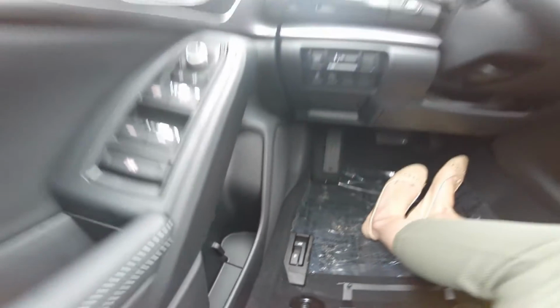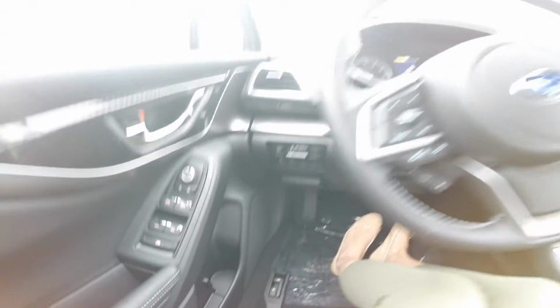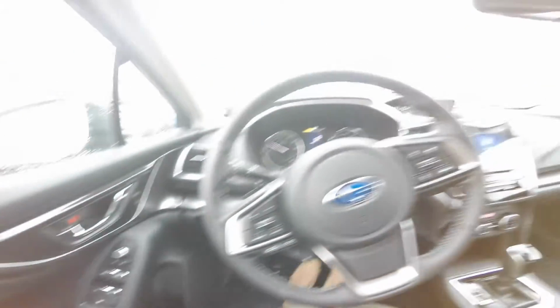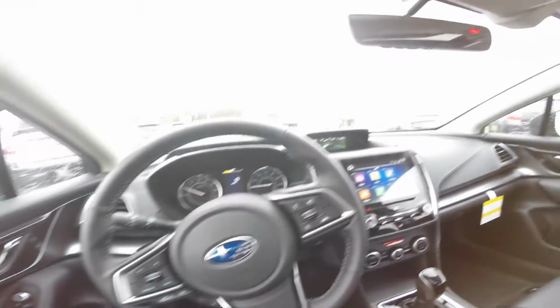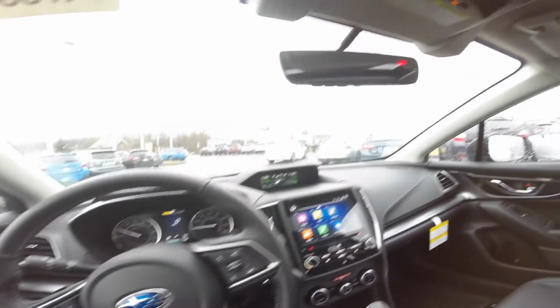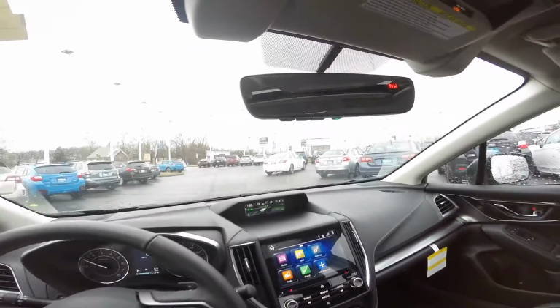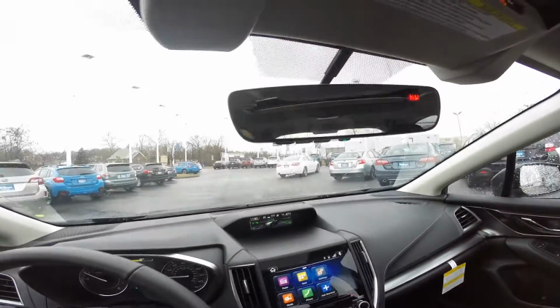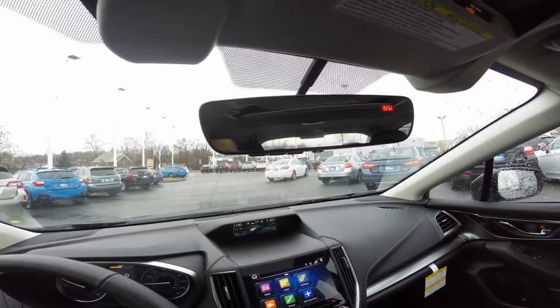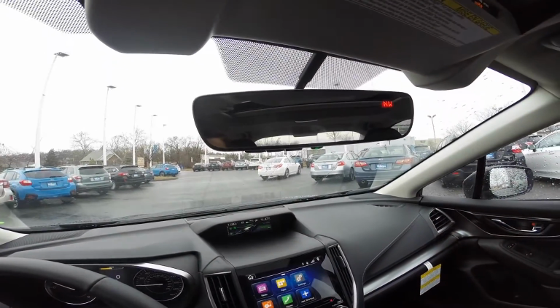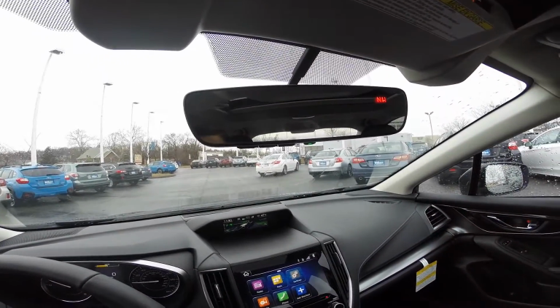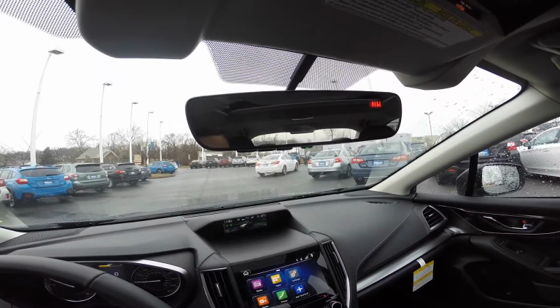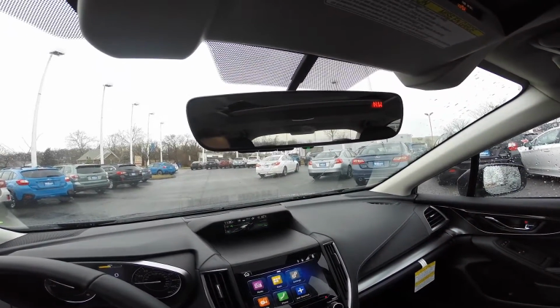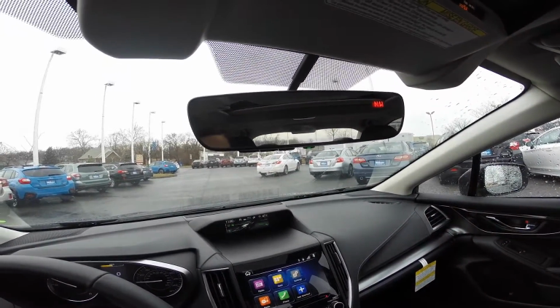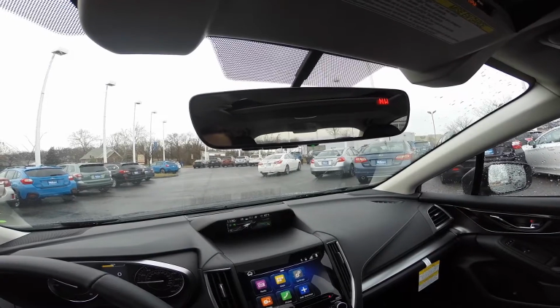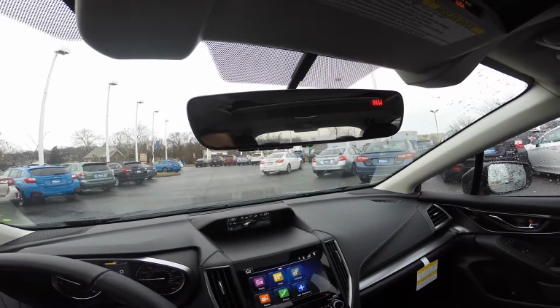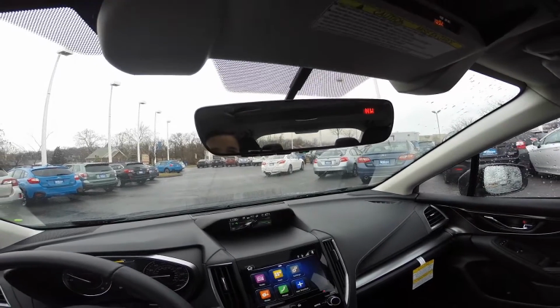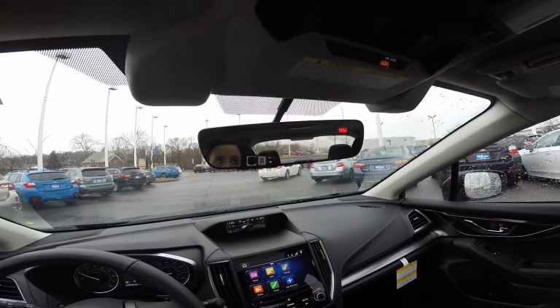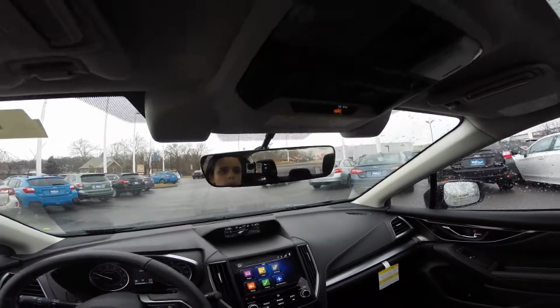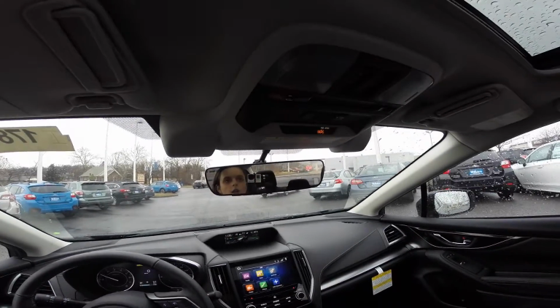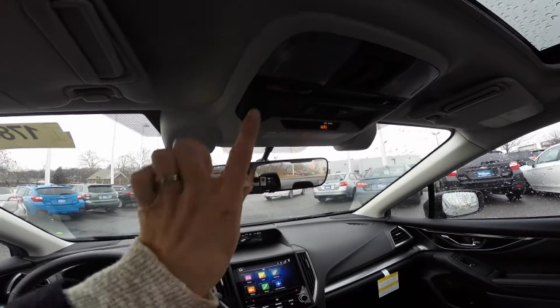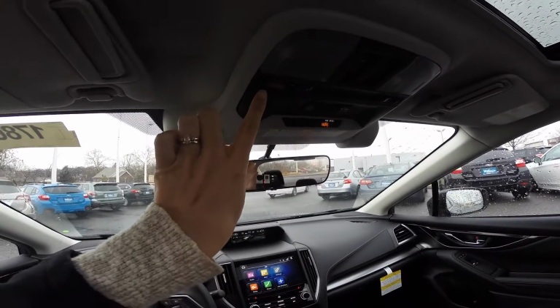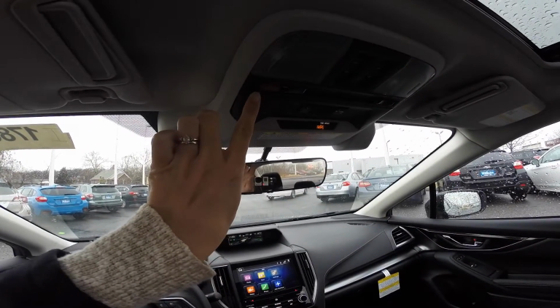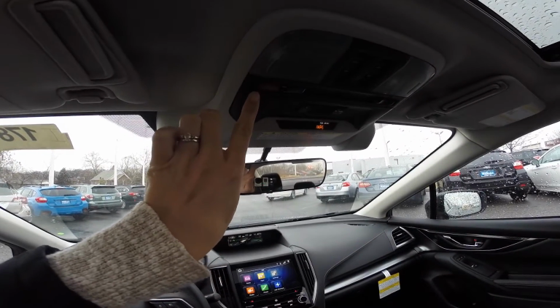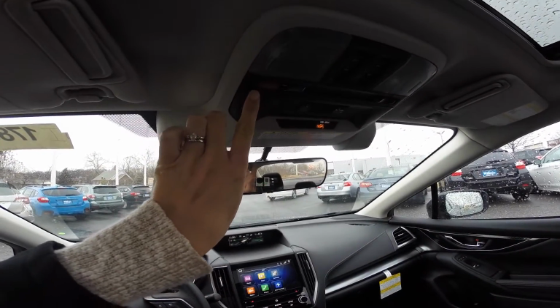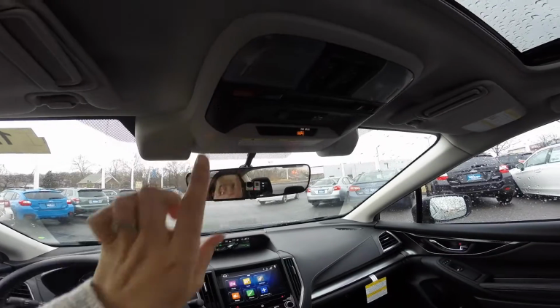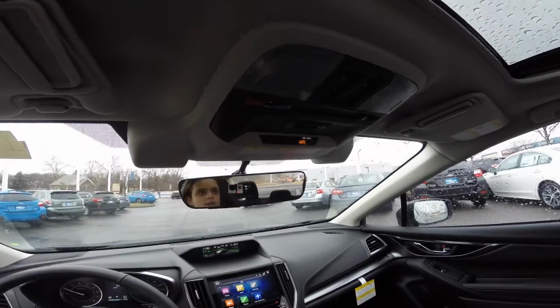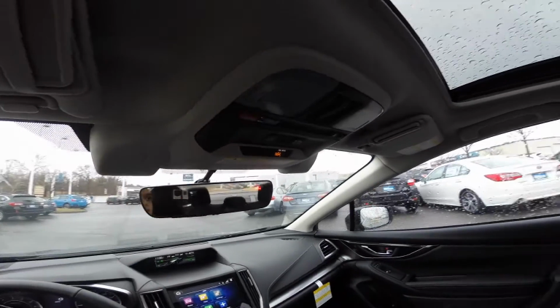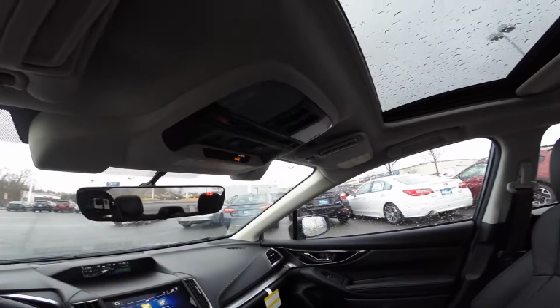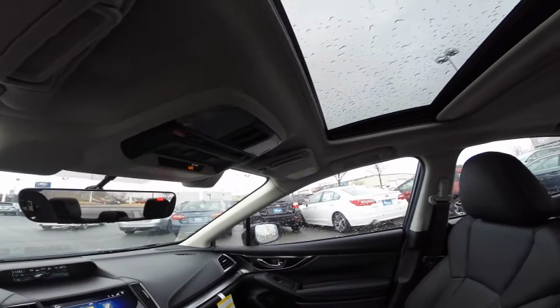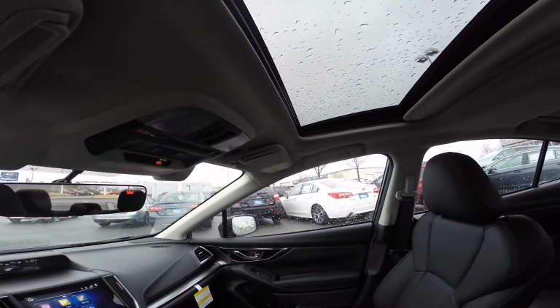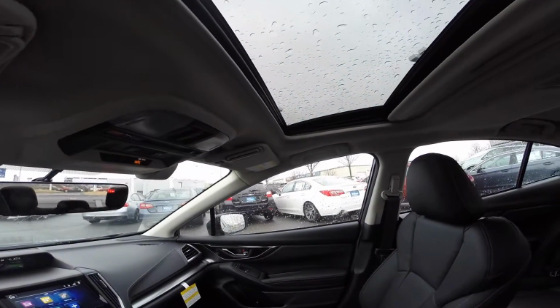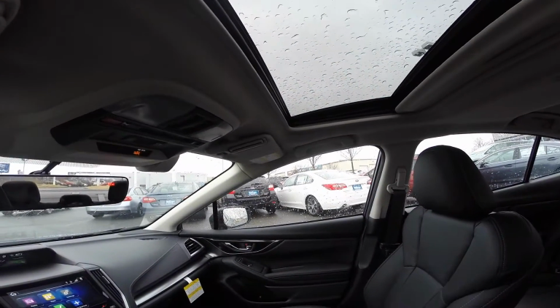The driver's seat is power adjustable. You have an auto-dimming rear view mirror with the capability to program up to three garage doors. The Subaru Starlink safety and security system. This specific model also comes equipped with a power sunroof.